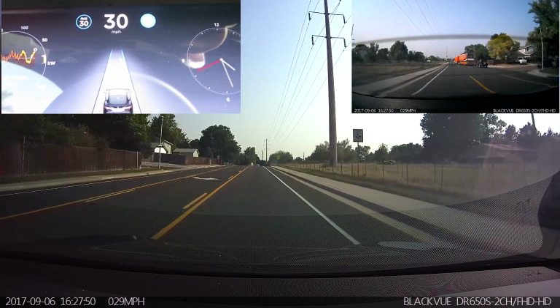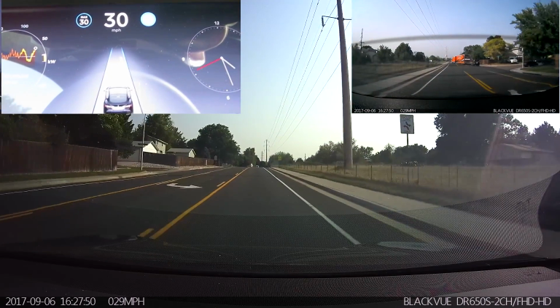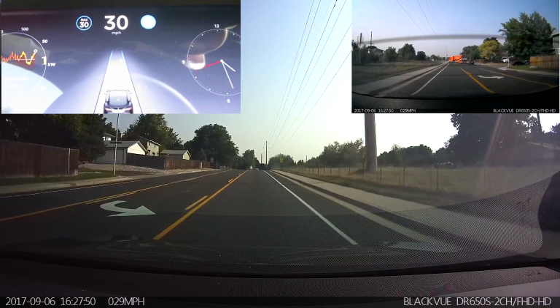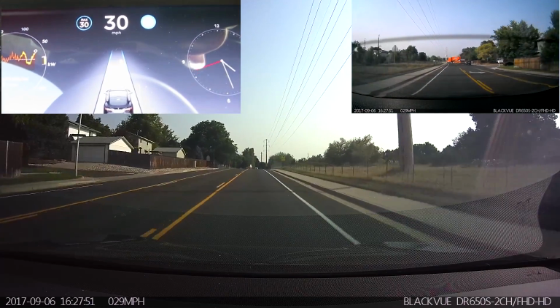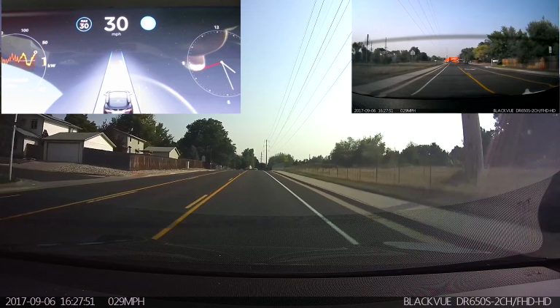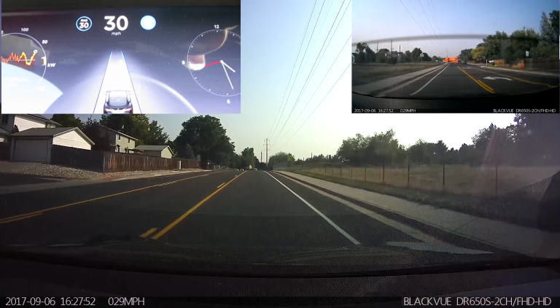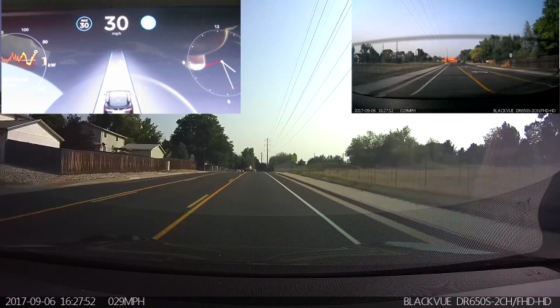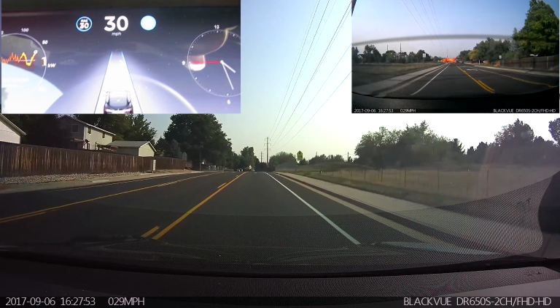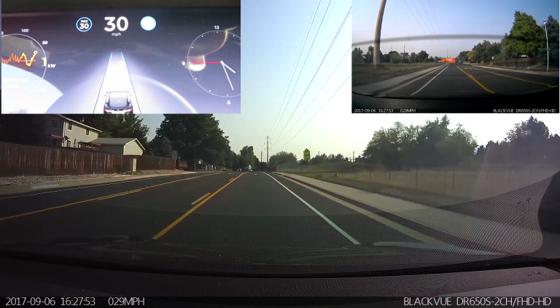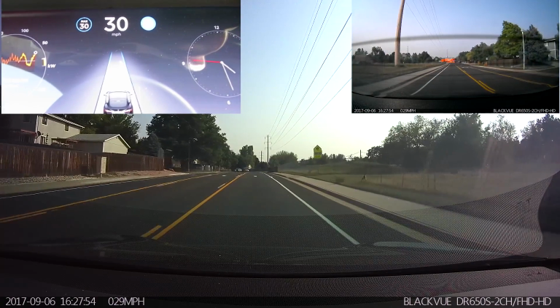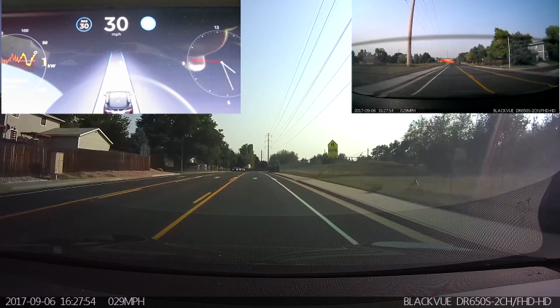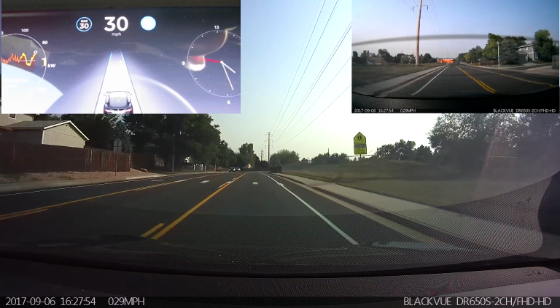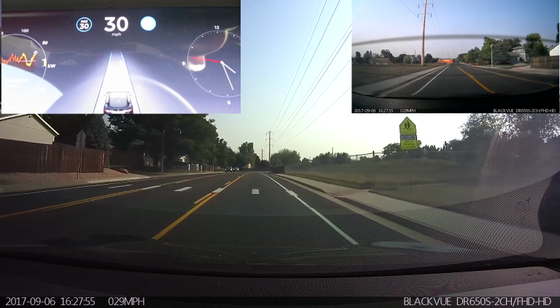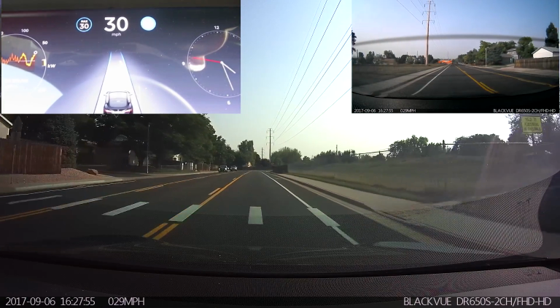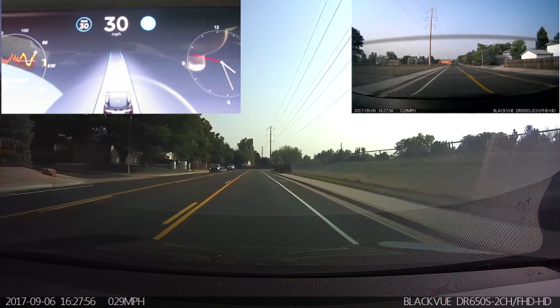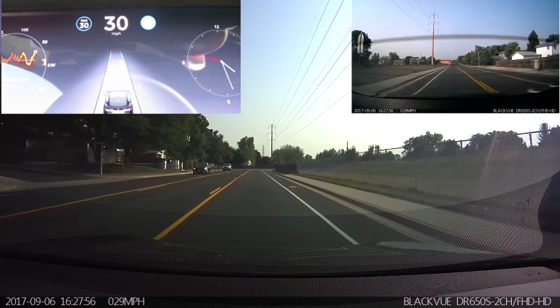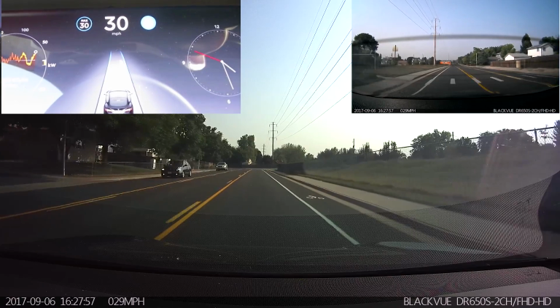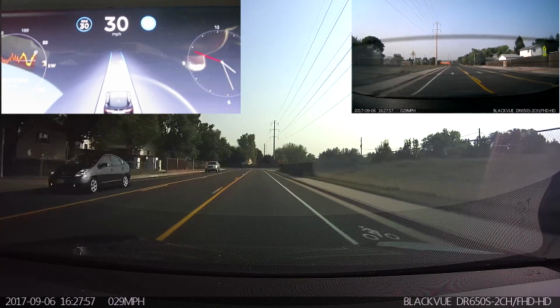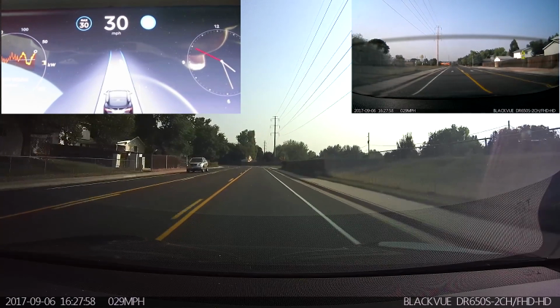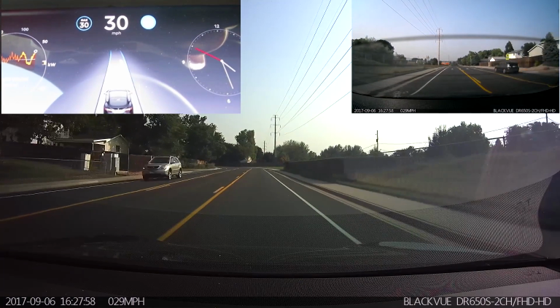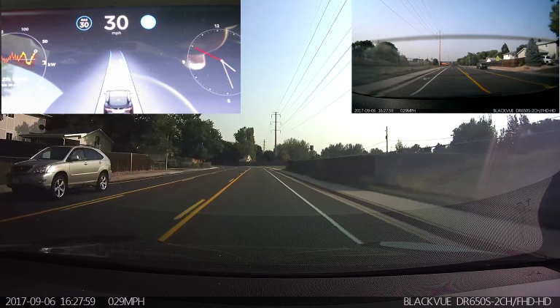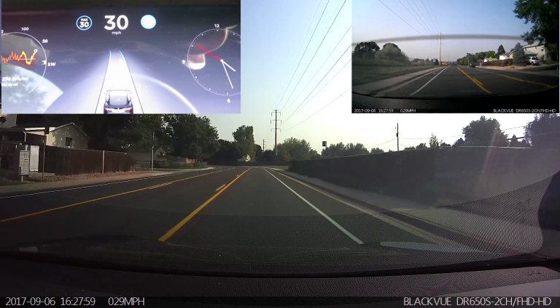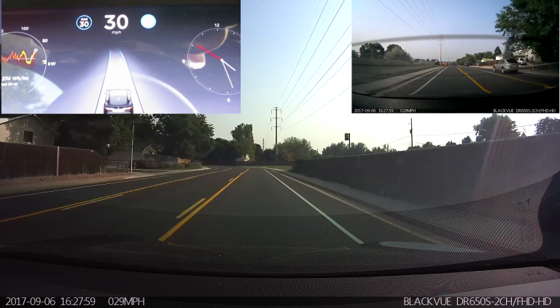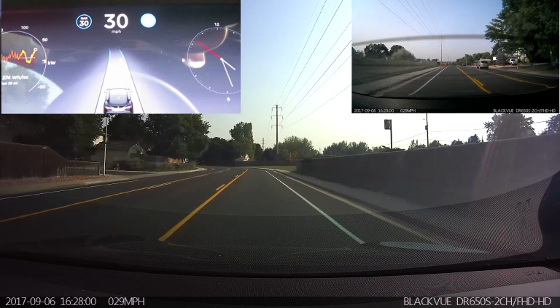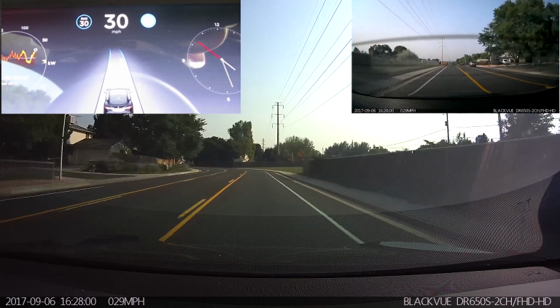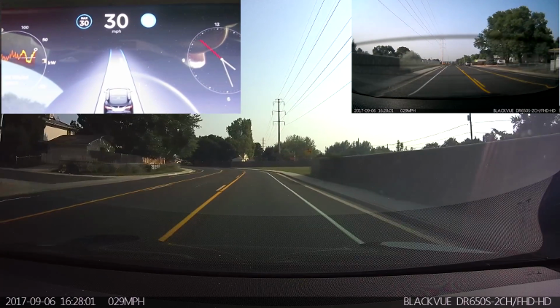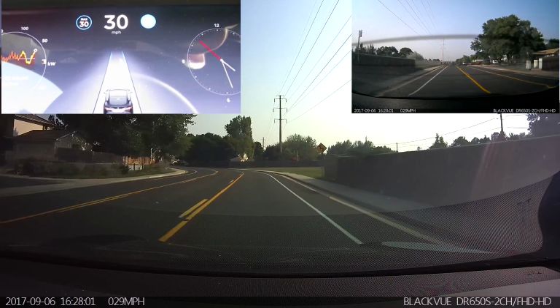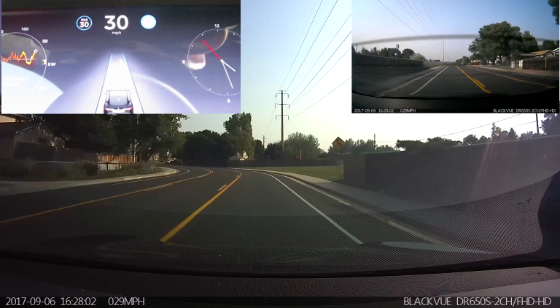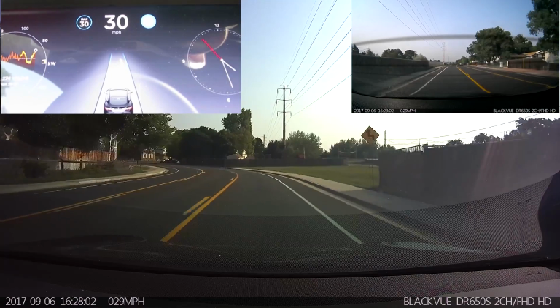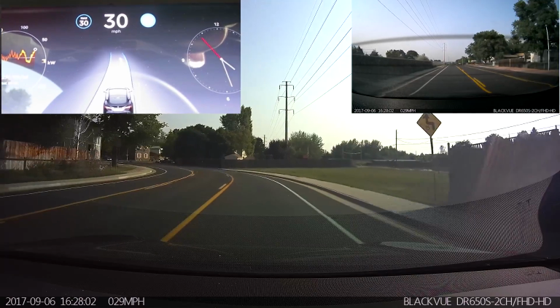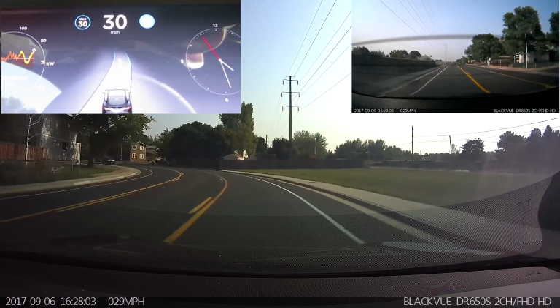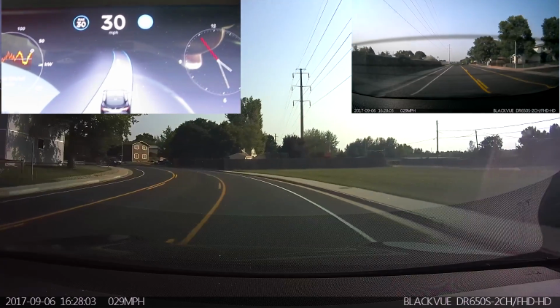The car started to steer too much into the center lane, whereas it did not do that in previous versions, at least not since they added the new longitudinal control. So now we're entering the turn at 30 miles an hour, we're going to see how the autopilot does.